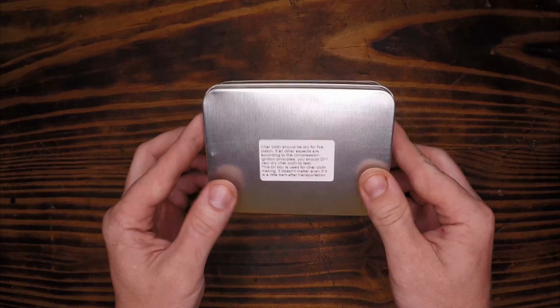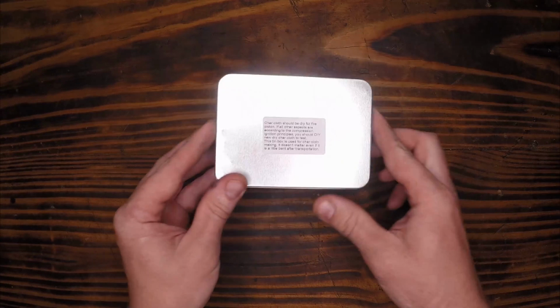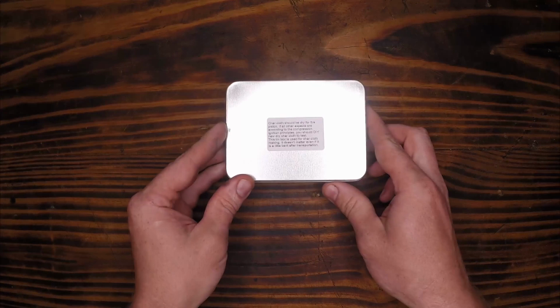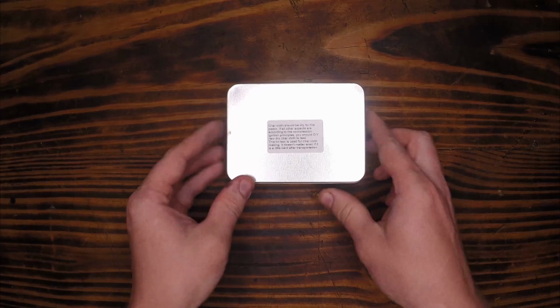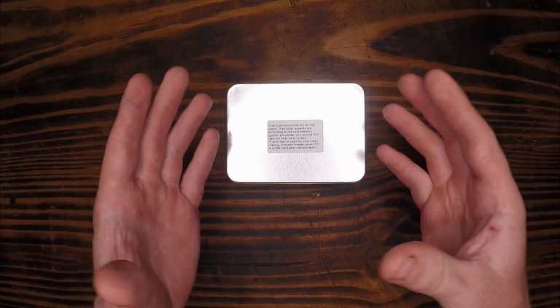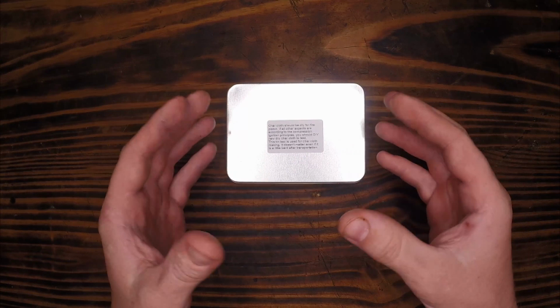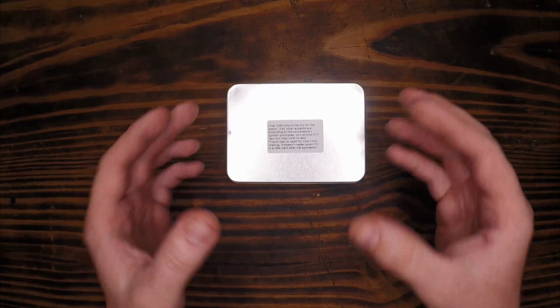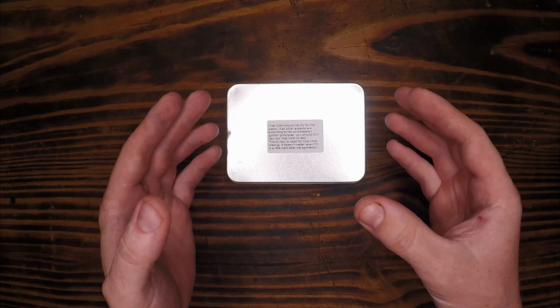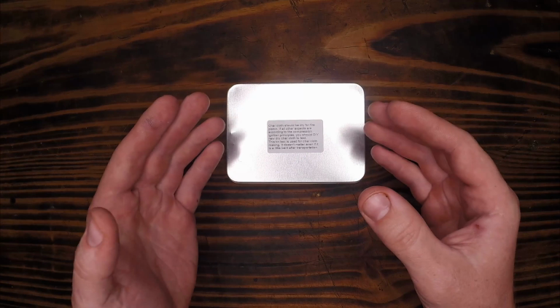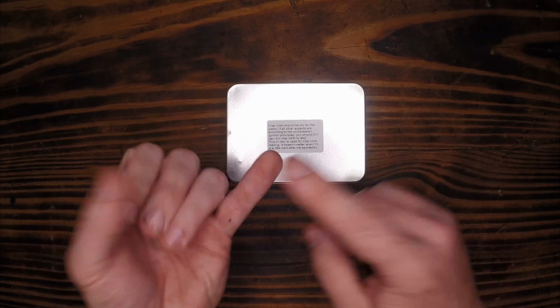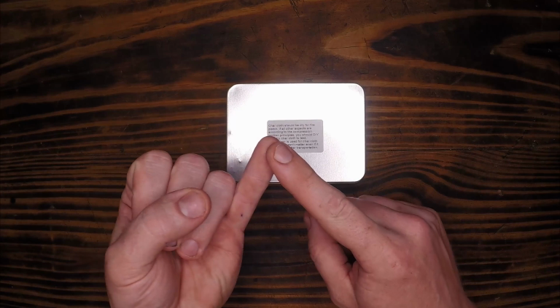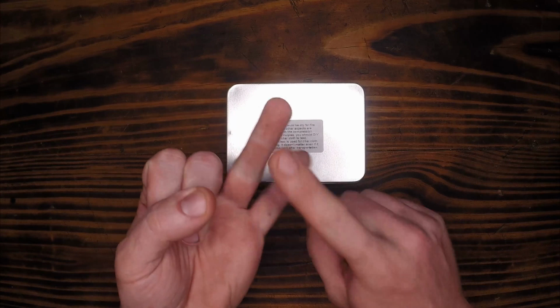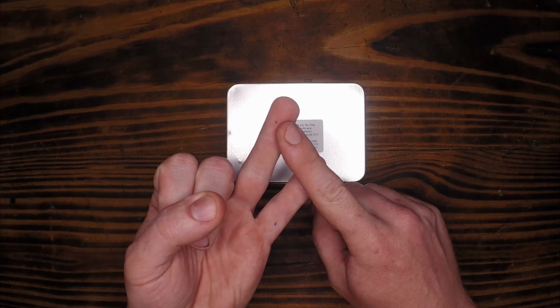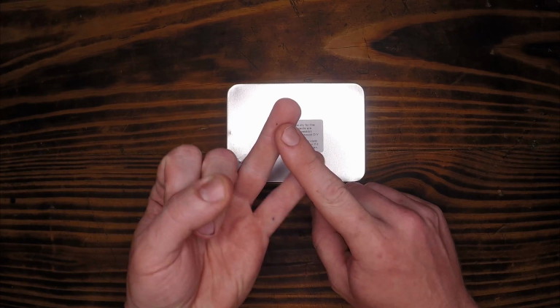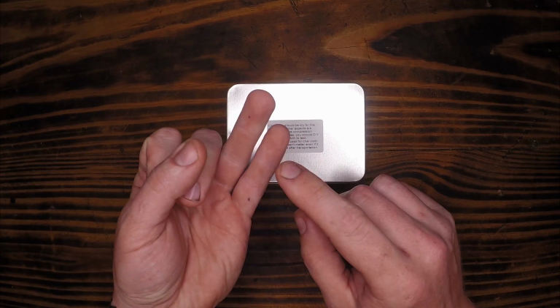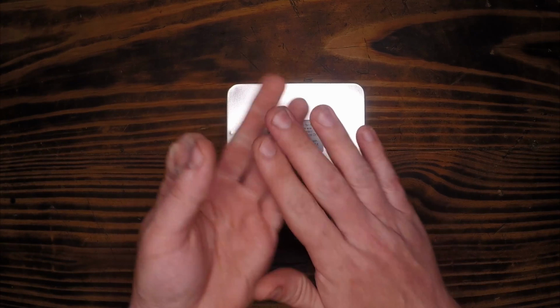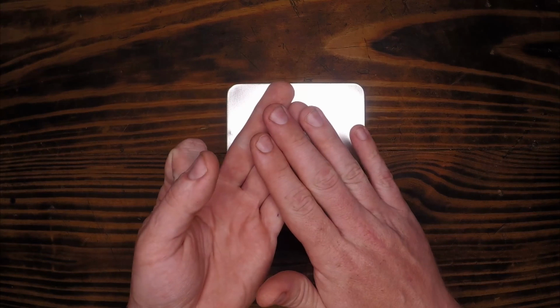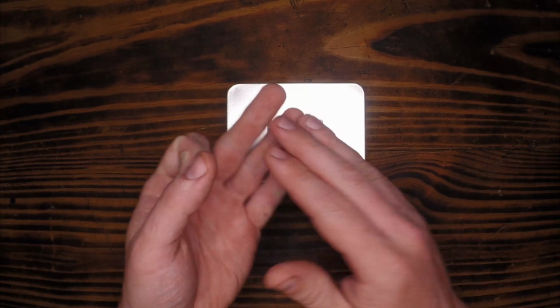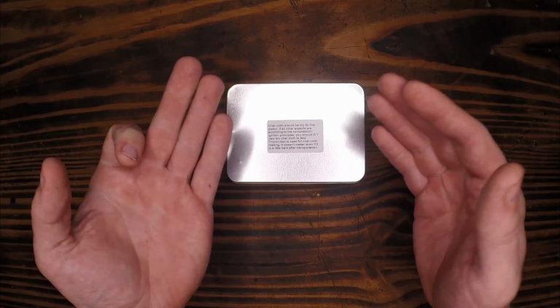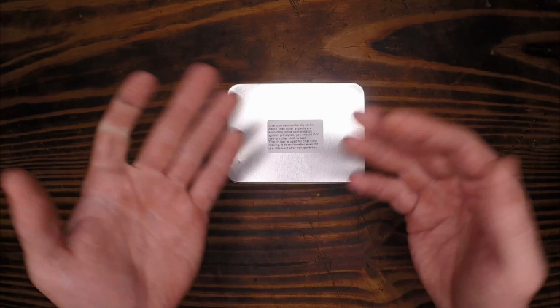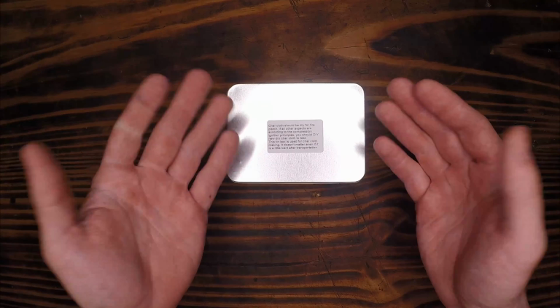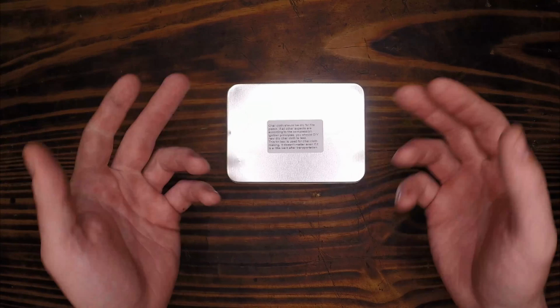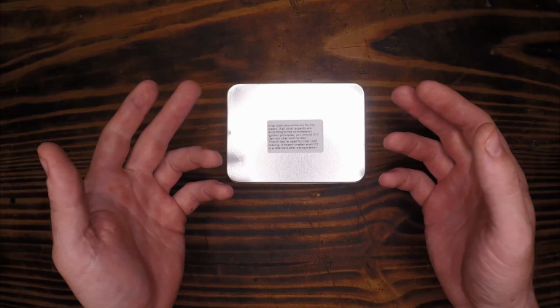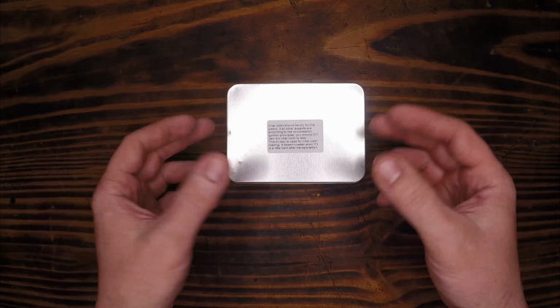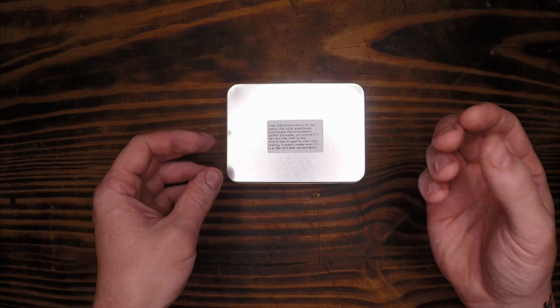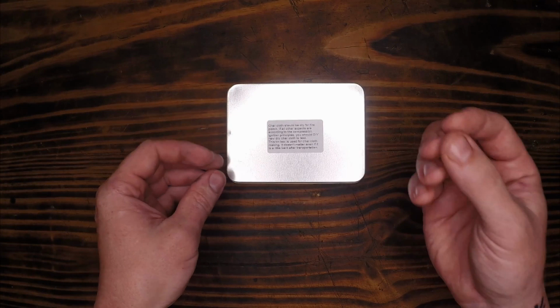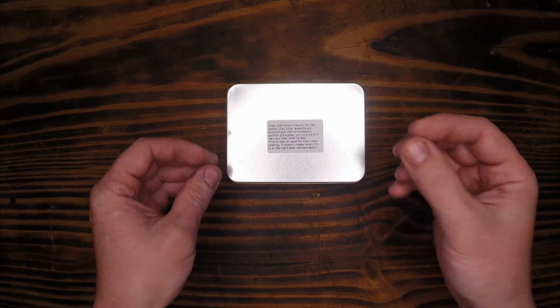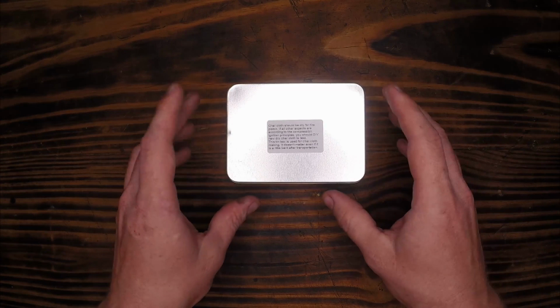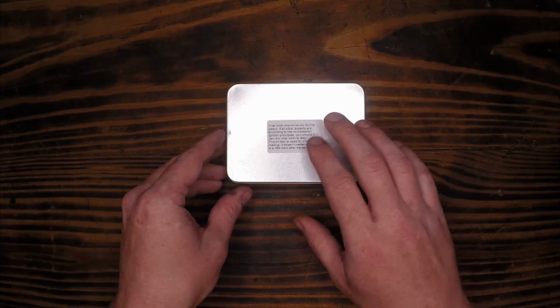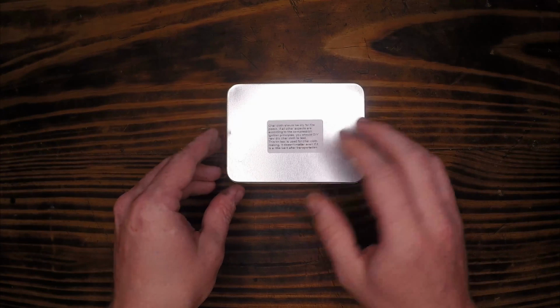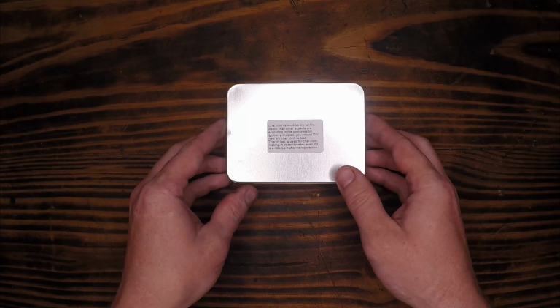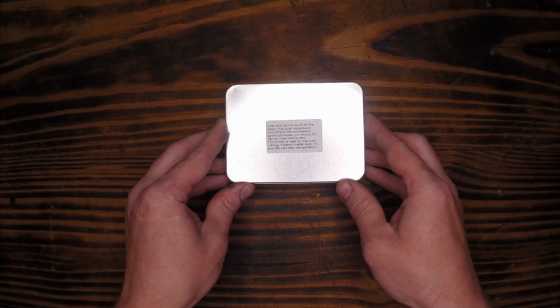Charred cloth is just cotton that has been heated up so that you have fuel and heat but no oxygen, which doesn't allow full combustion — doesn't allow it to turn into fire — but it makes a very nice tinder source. We'll see as we open this up.